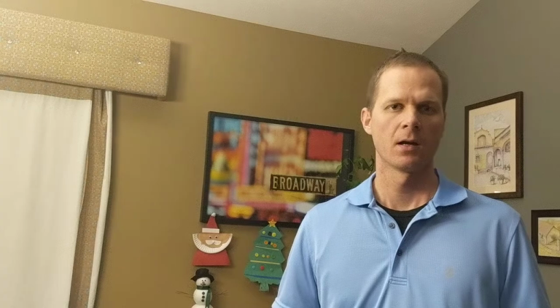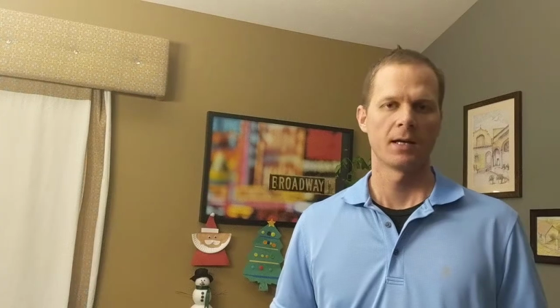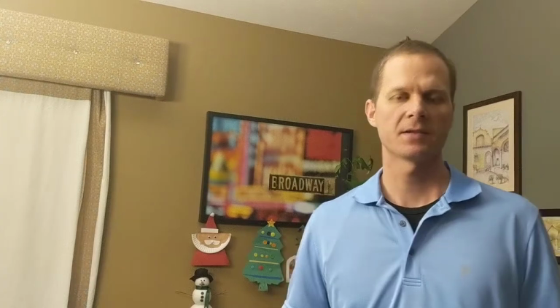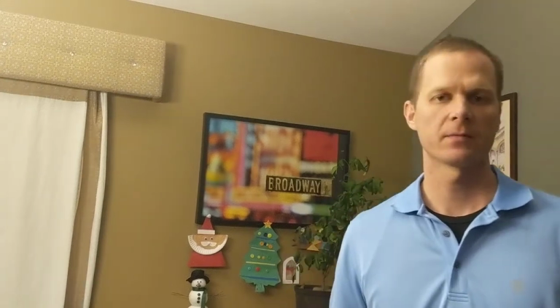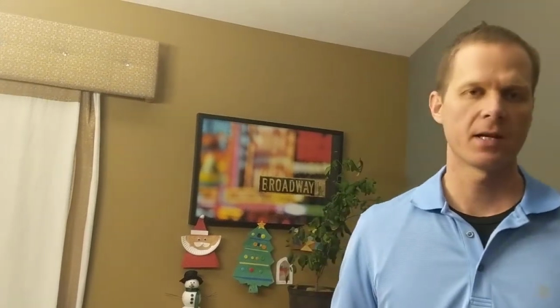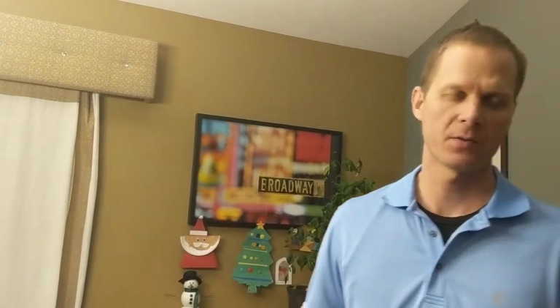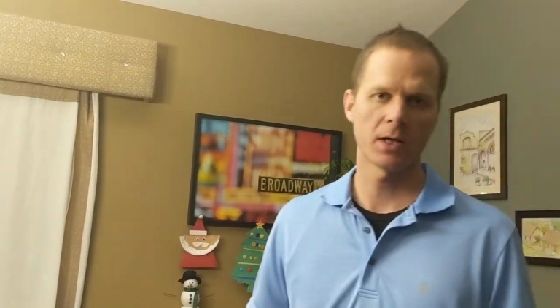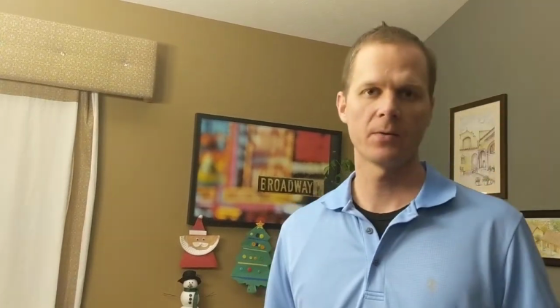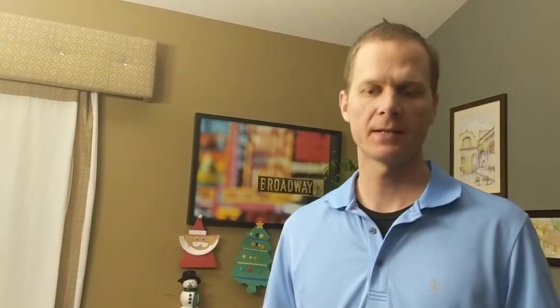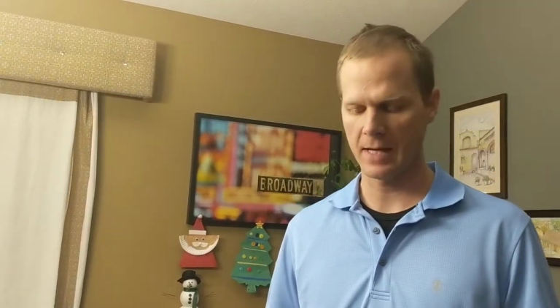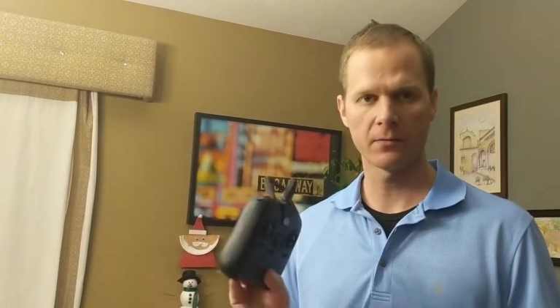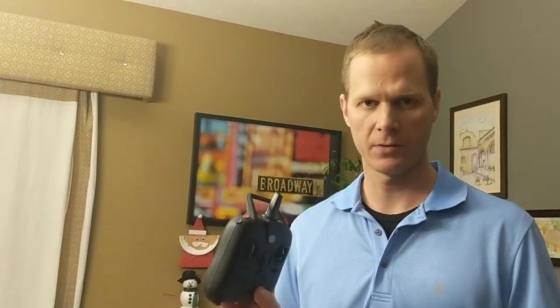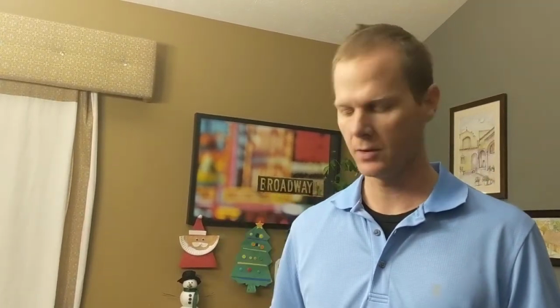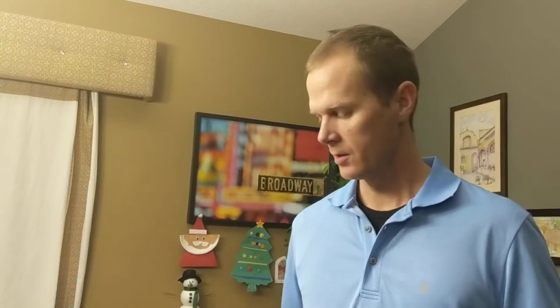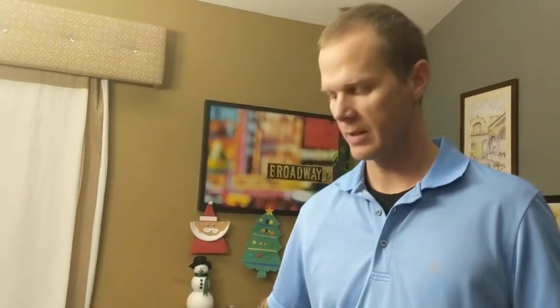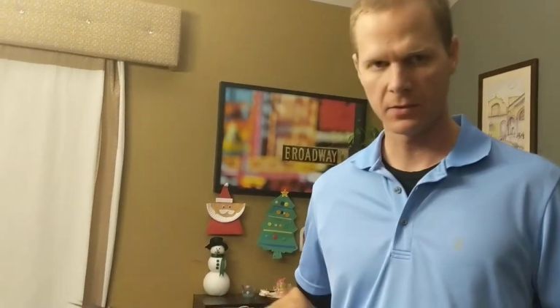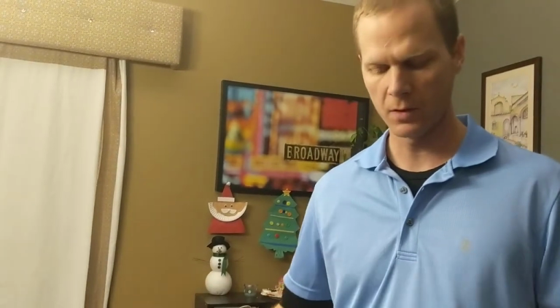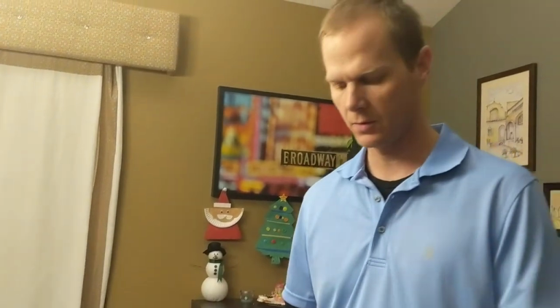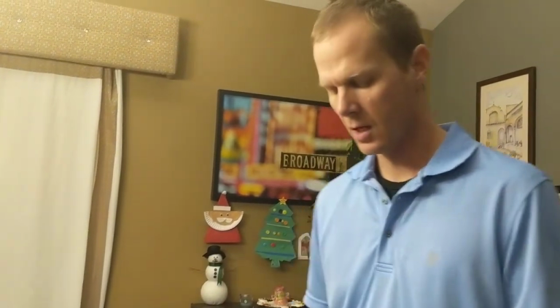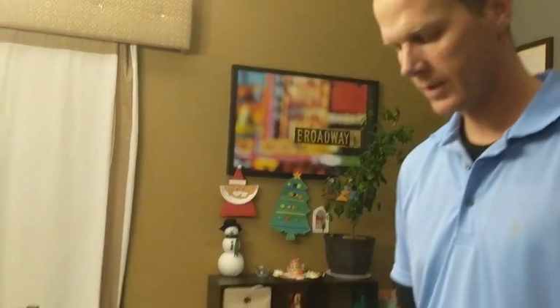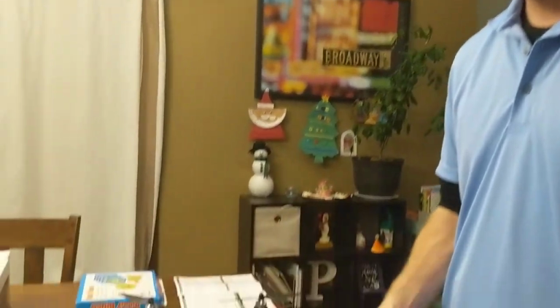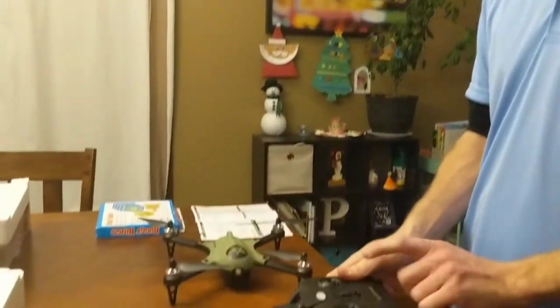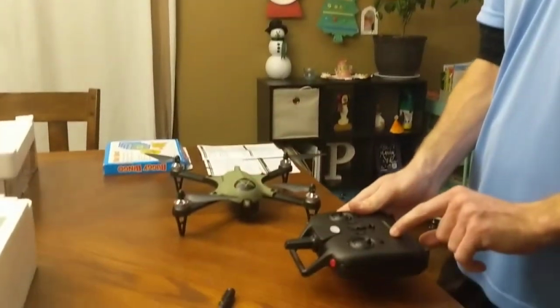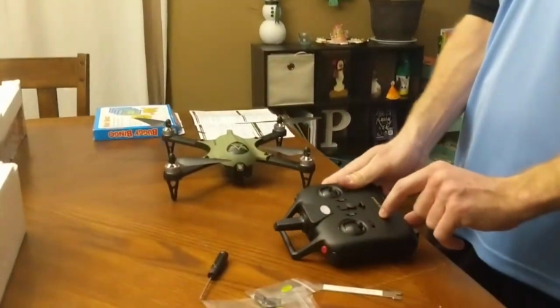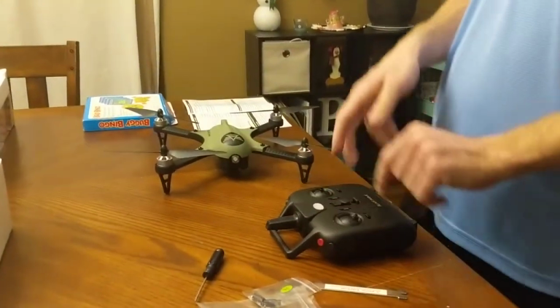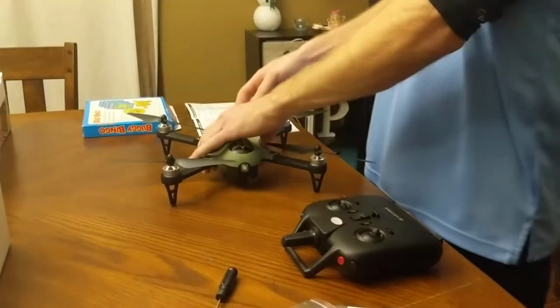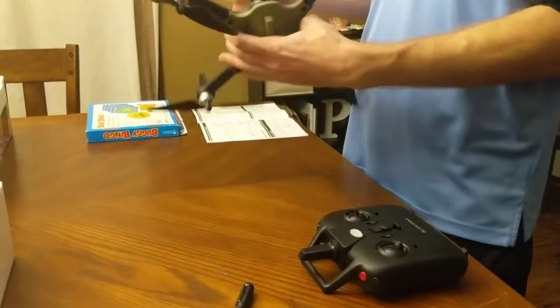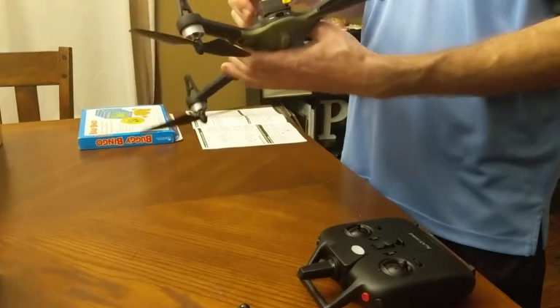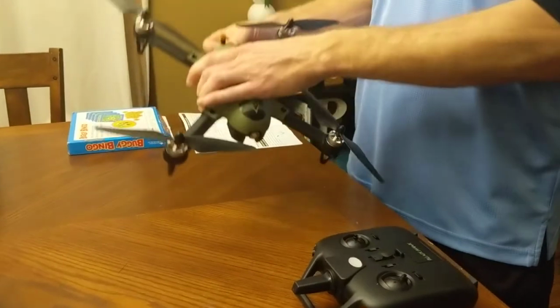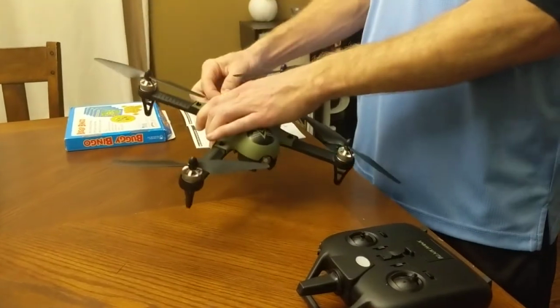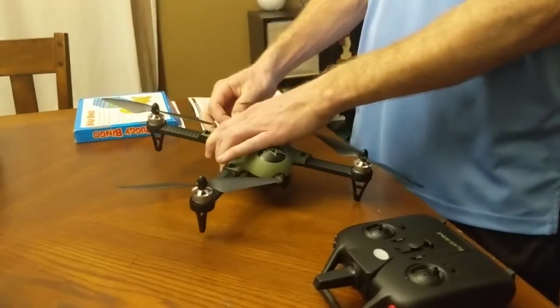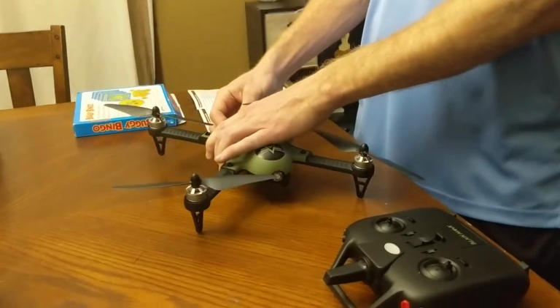Hey, this is Mike from Altair. I just want to walk you through connecting the Blackhawk controller to the Blackhawk drone. I've already got batteries in the controller and the battery in the drone — it's not connected.